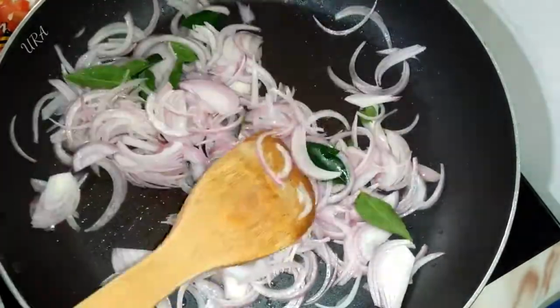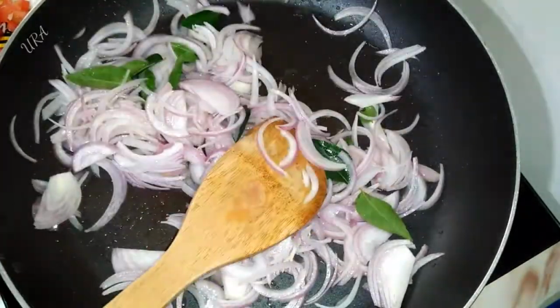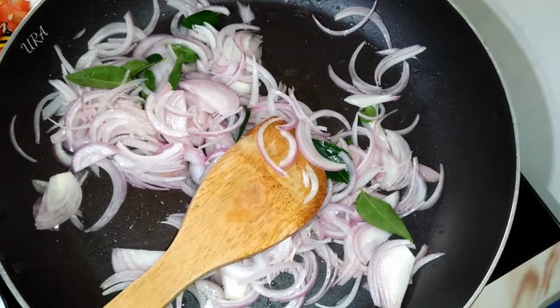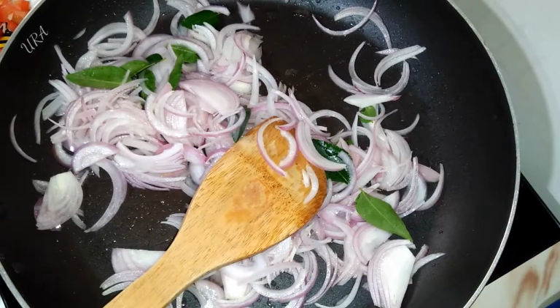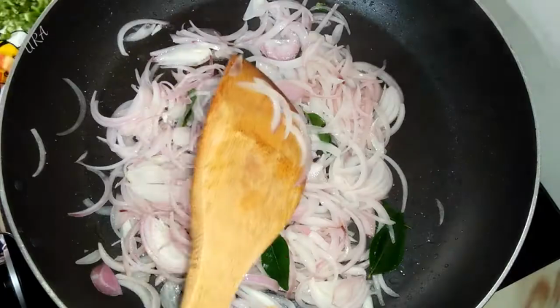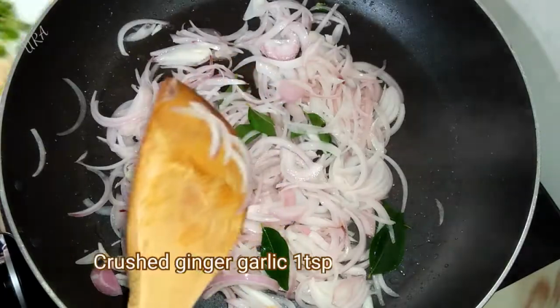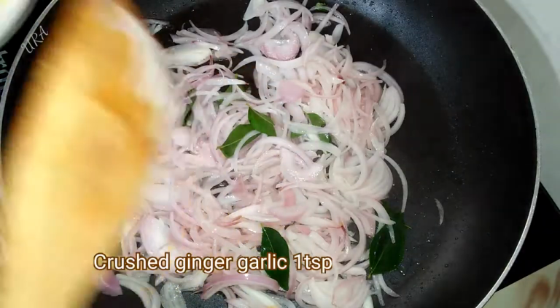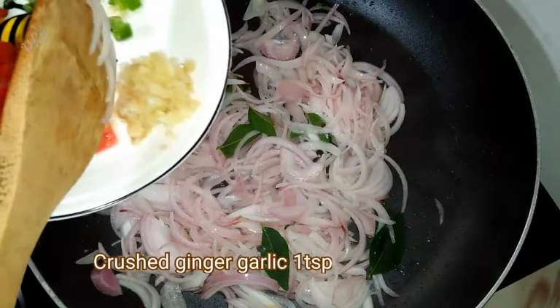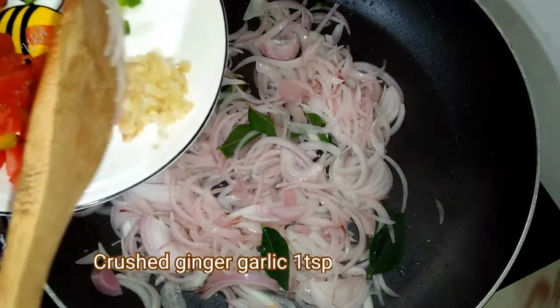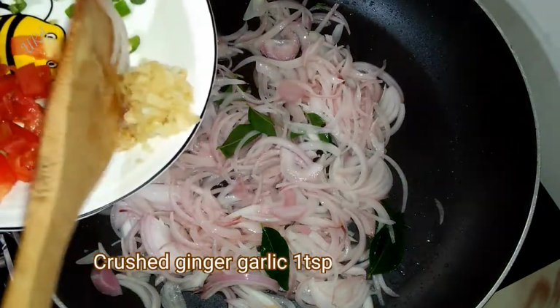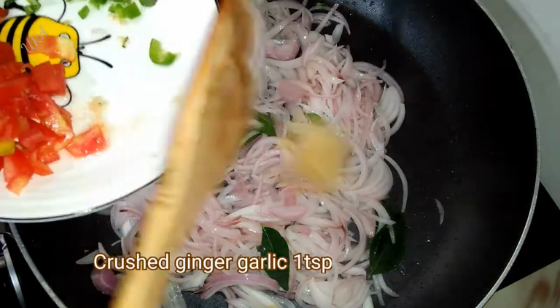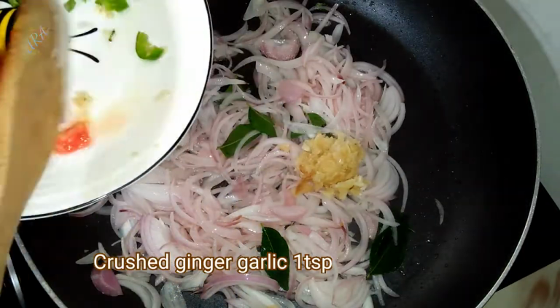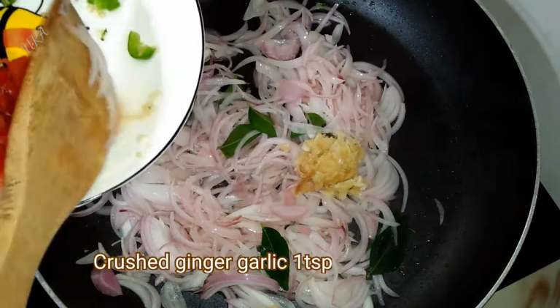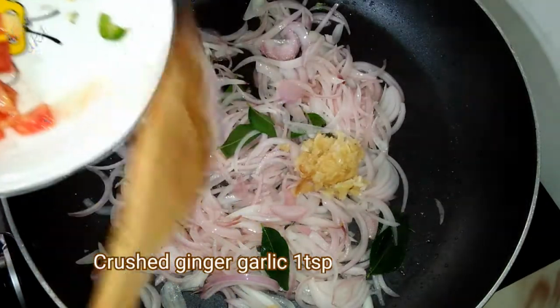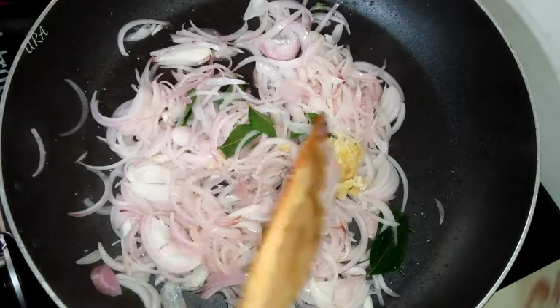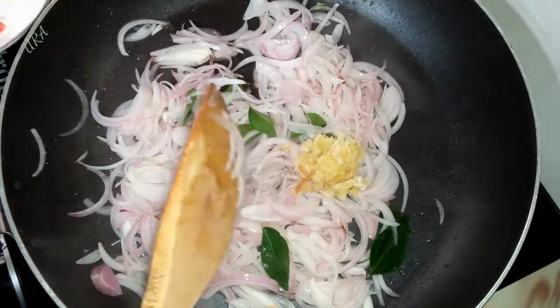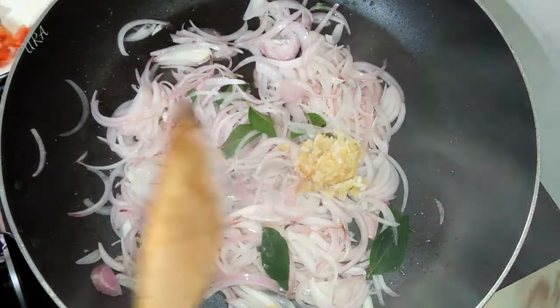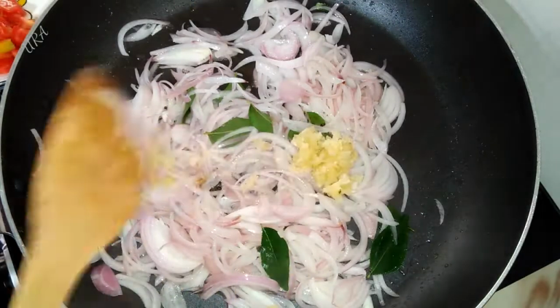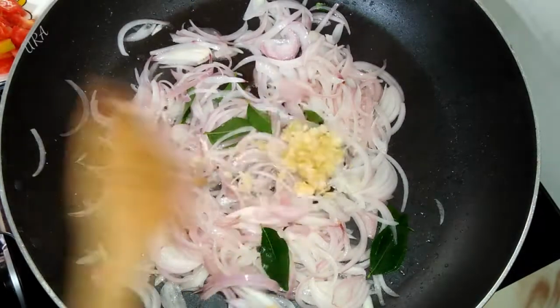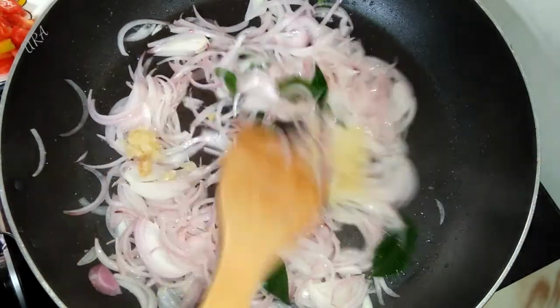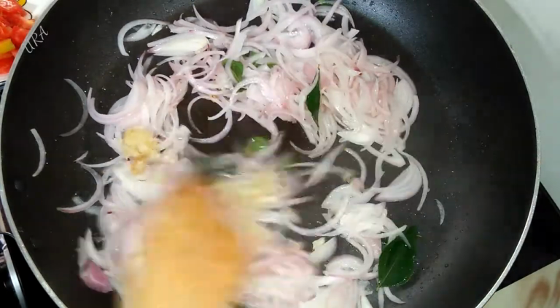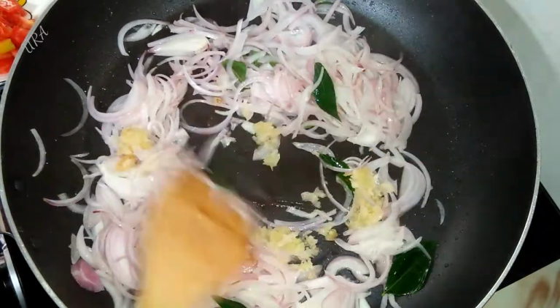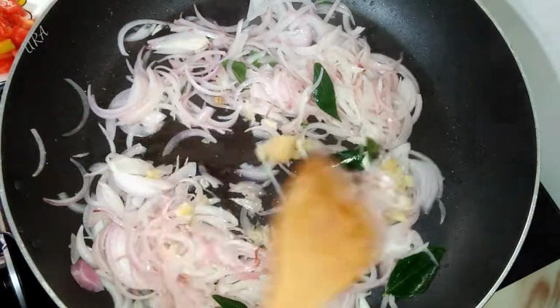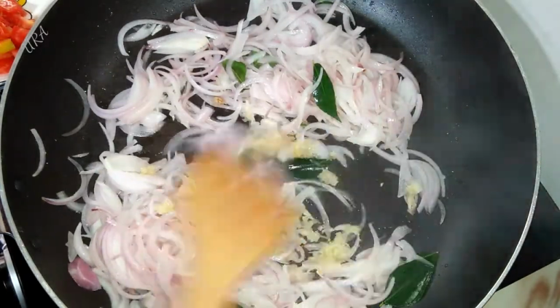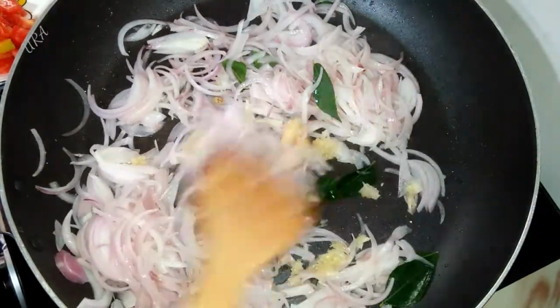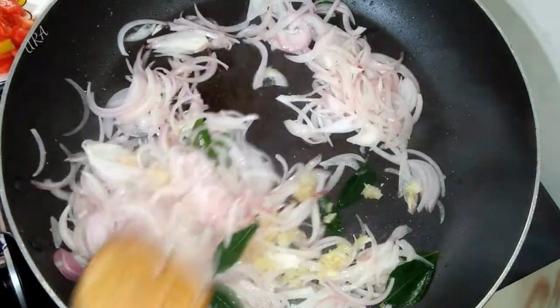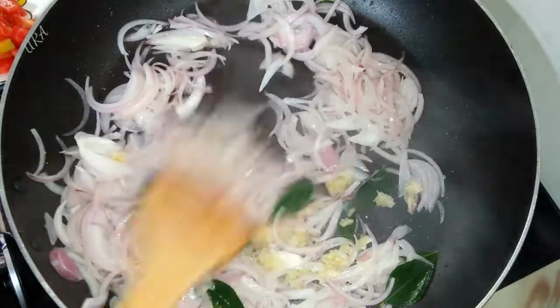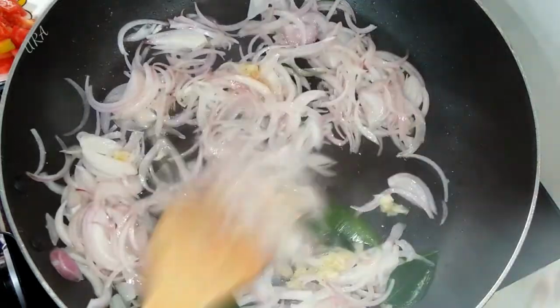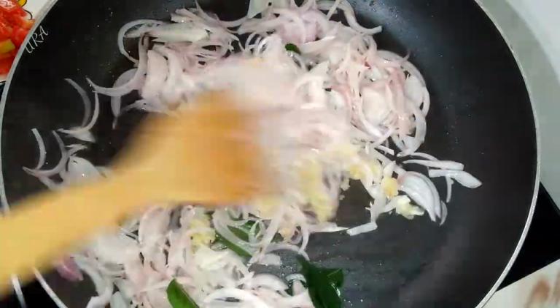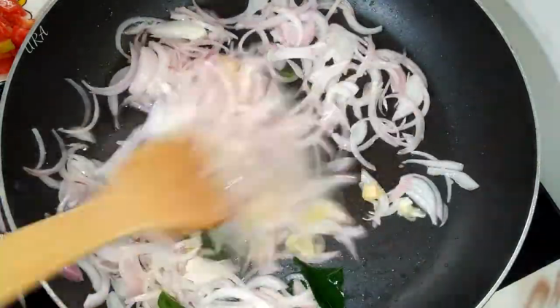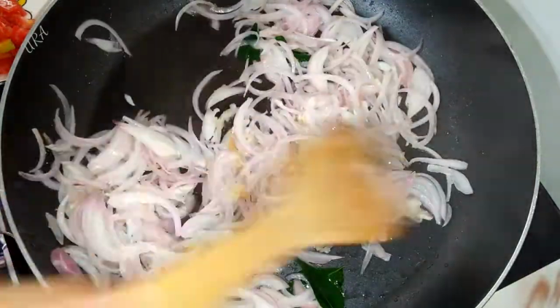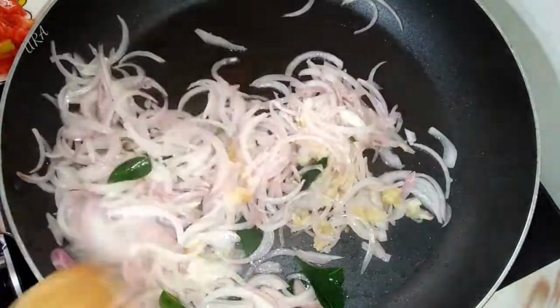Those are the things we put here. We are going to cook them up. Then we will cook them up.